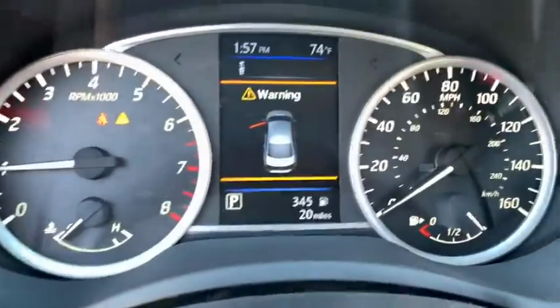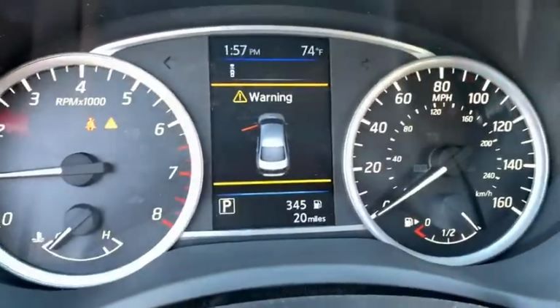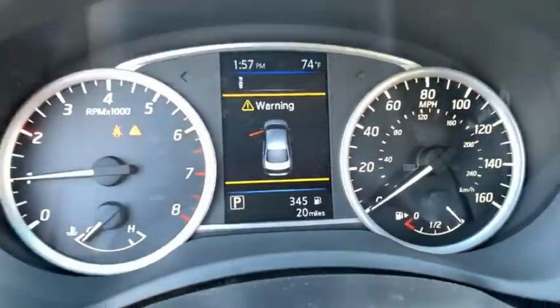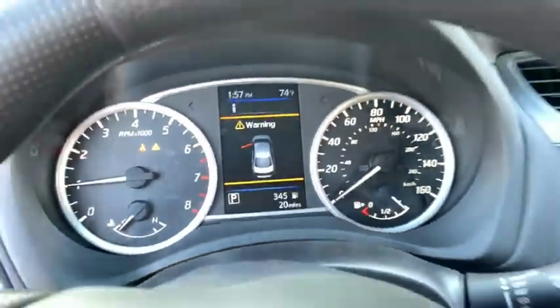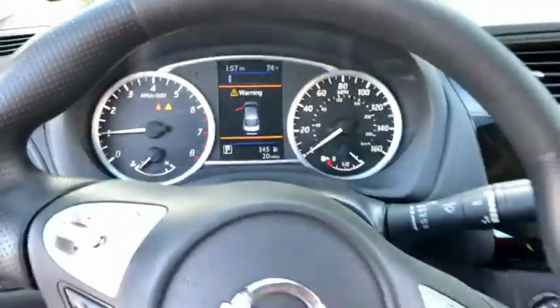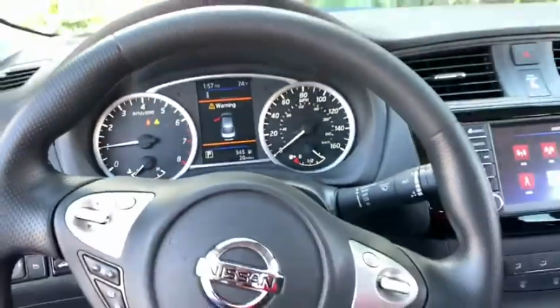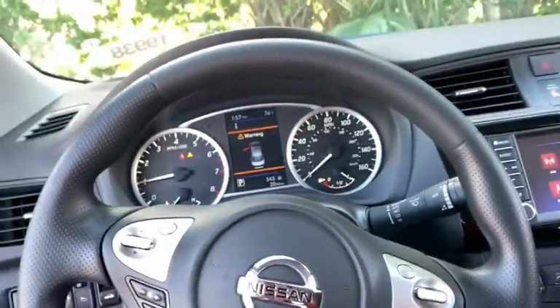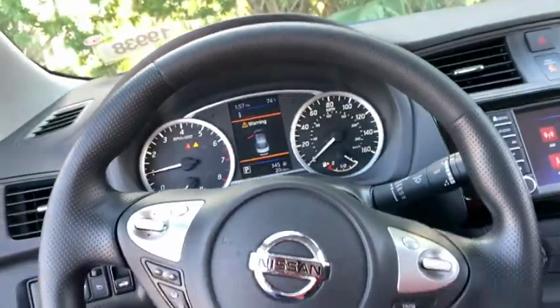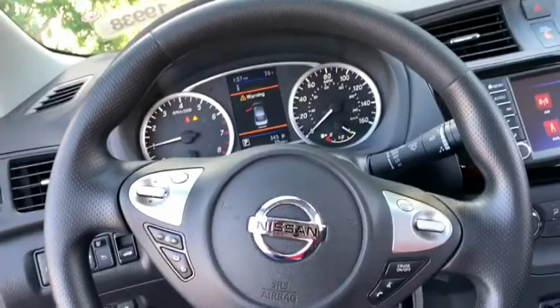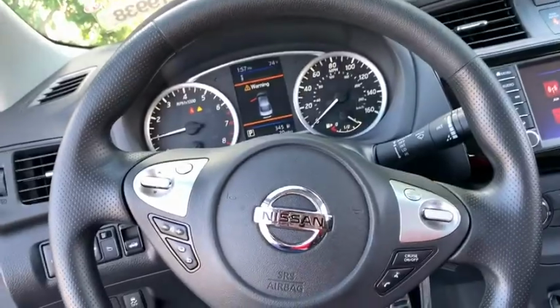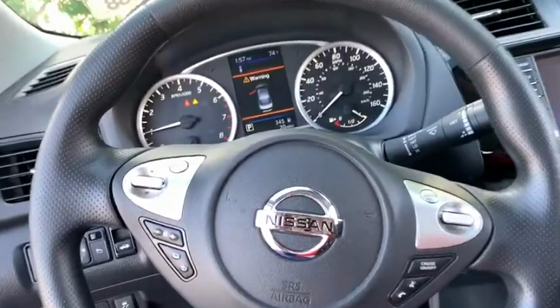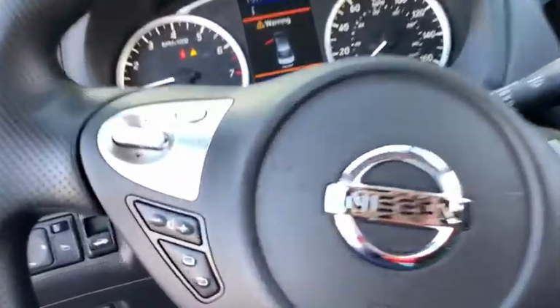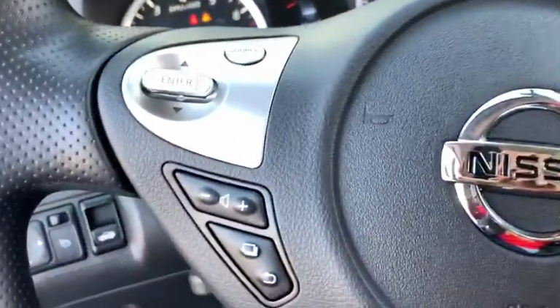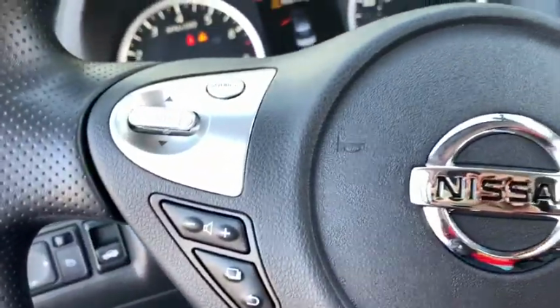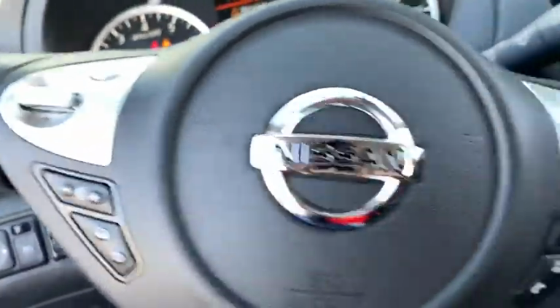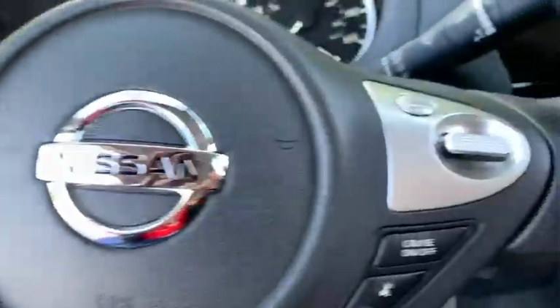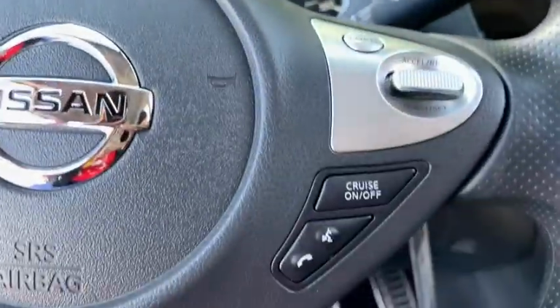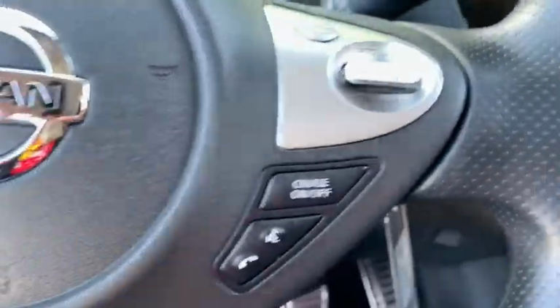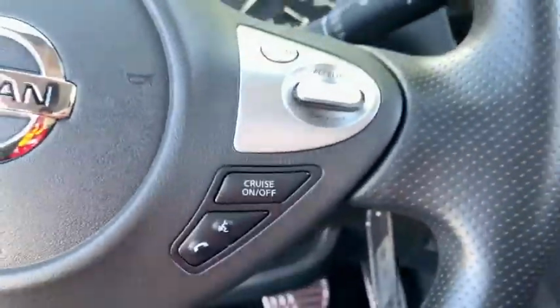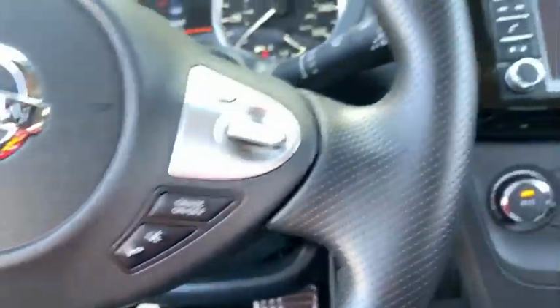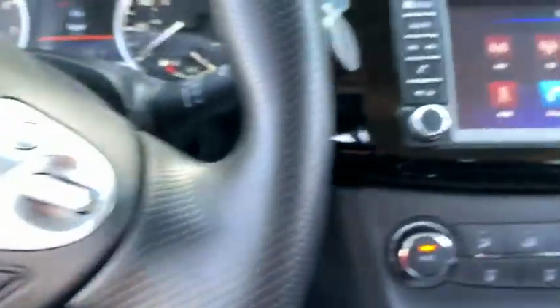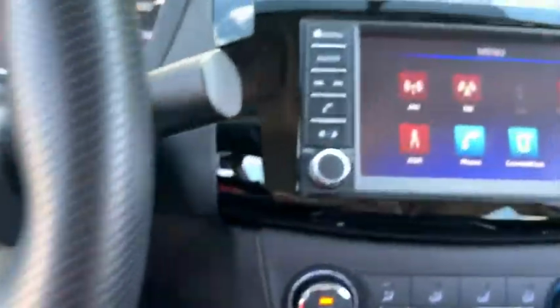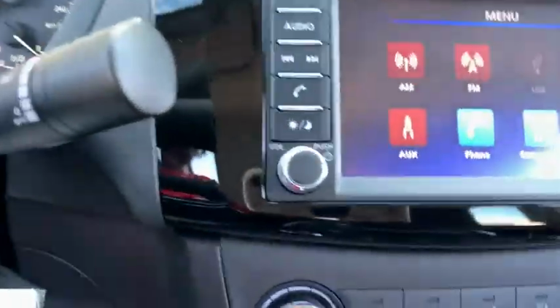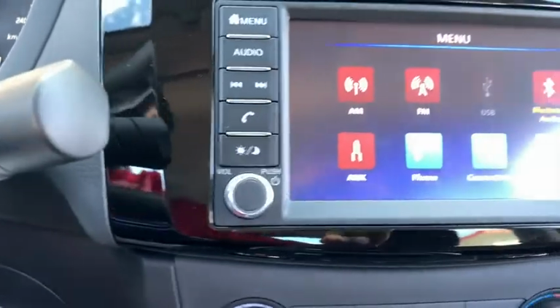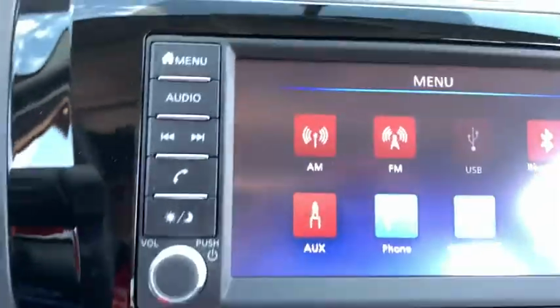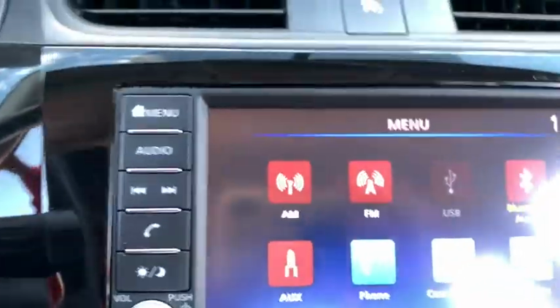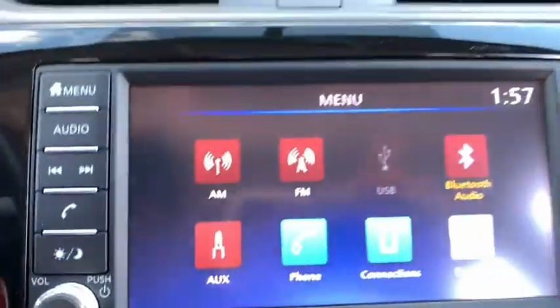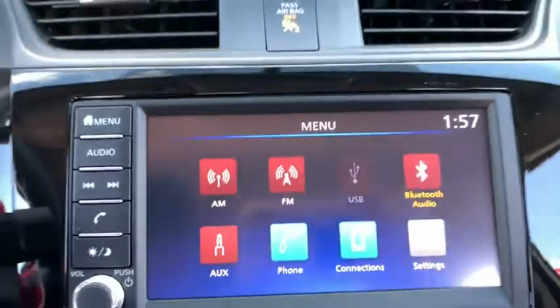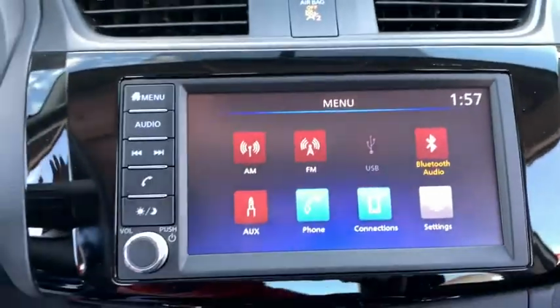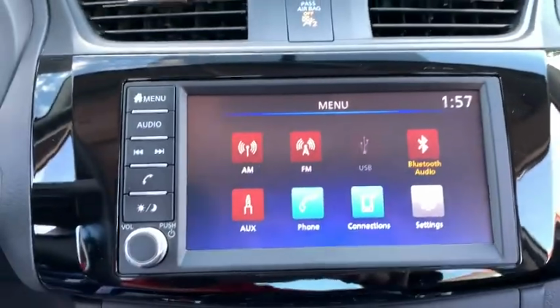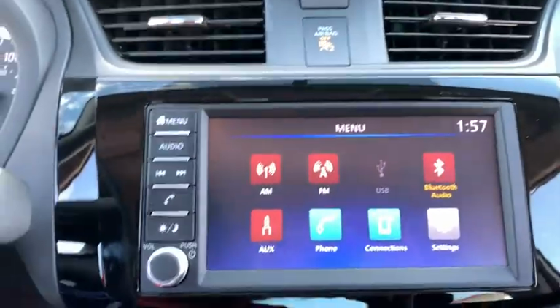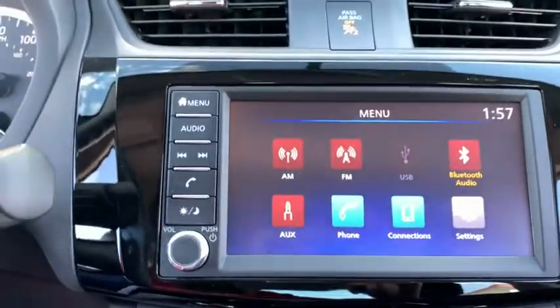Cruise control, rear defrost, AM FM stereo radio, front wheel drive, MP3 player, bucket seats, trip computer, power door locks, power windows, passenger airbags.